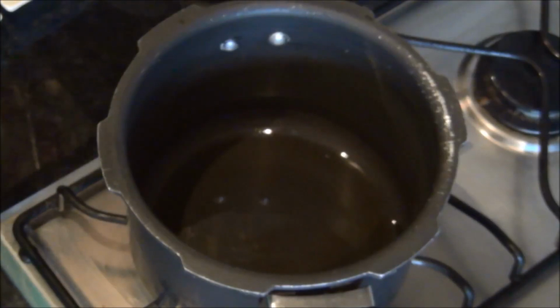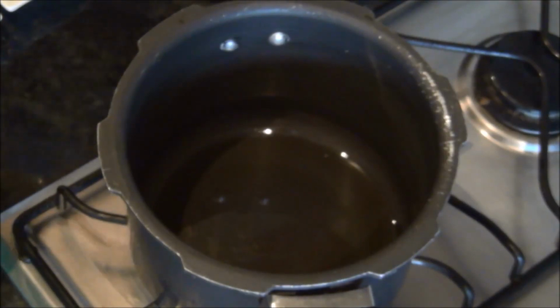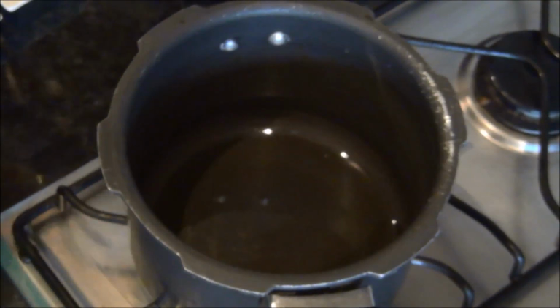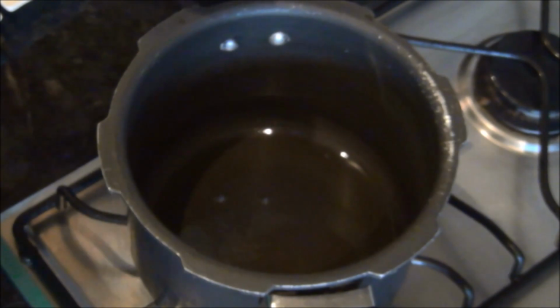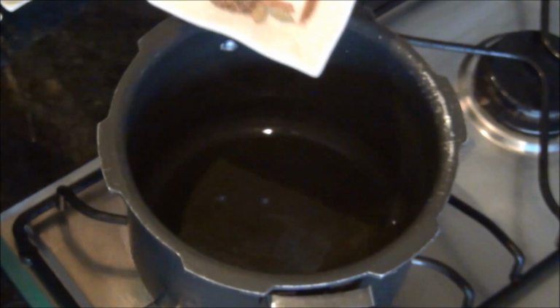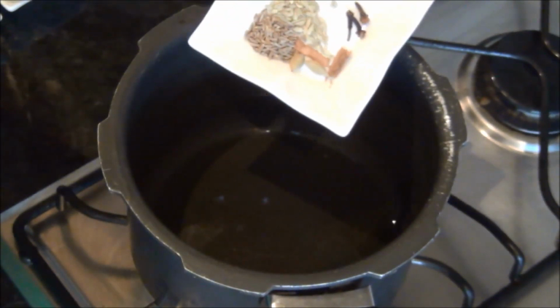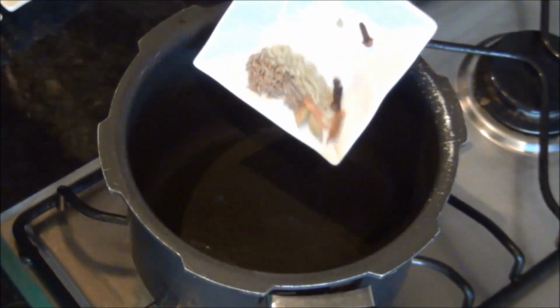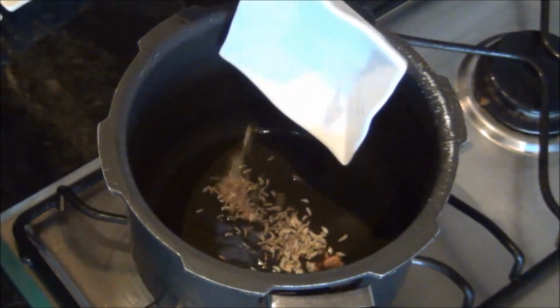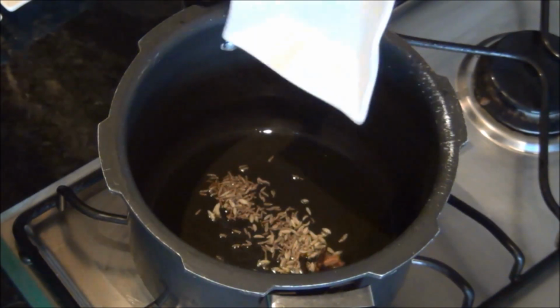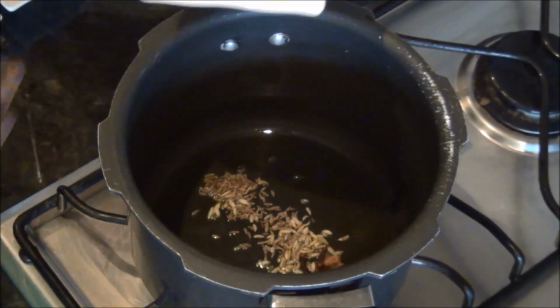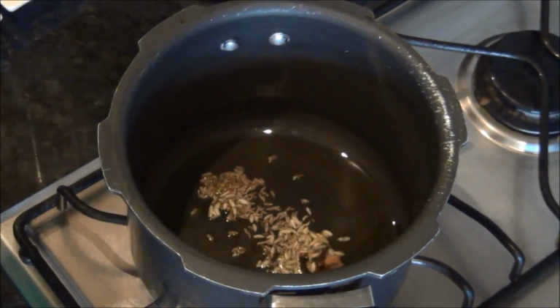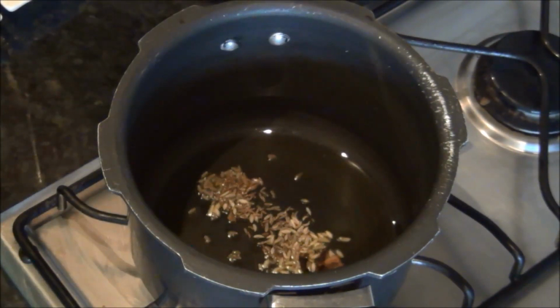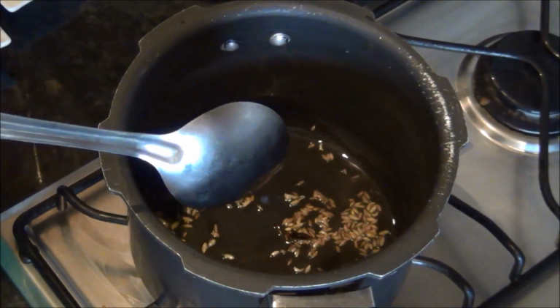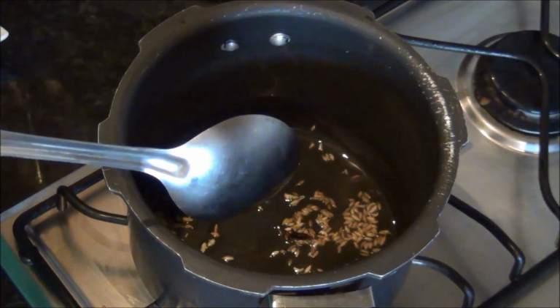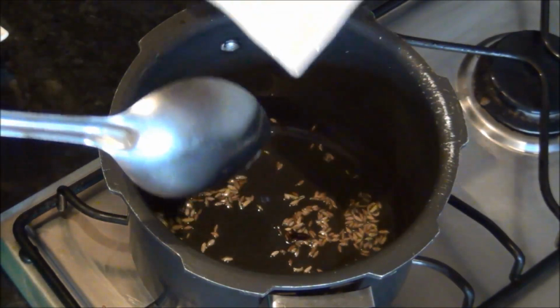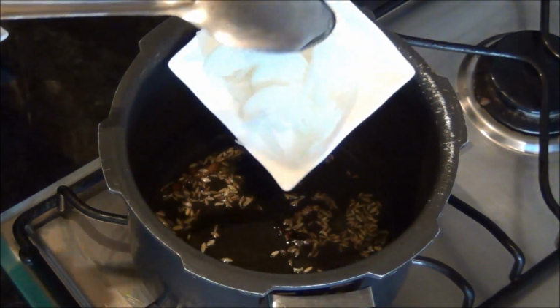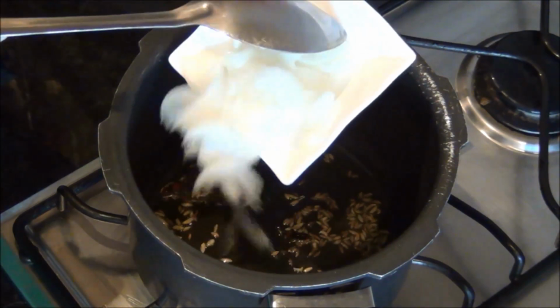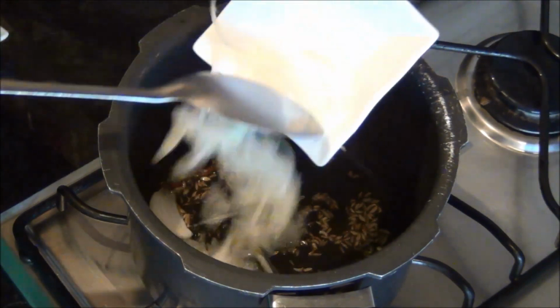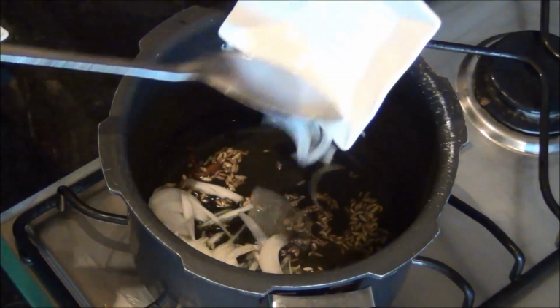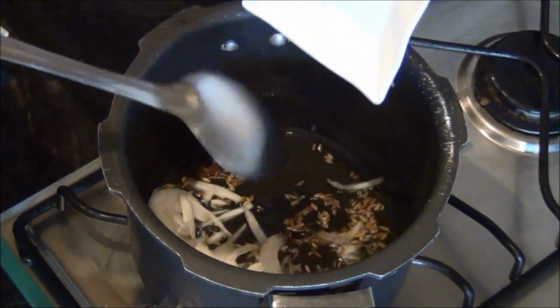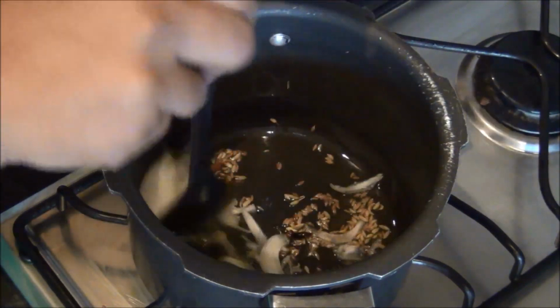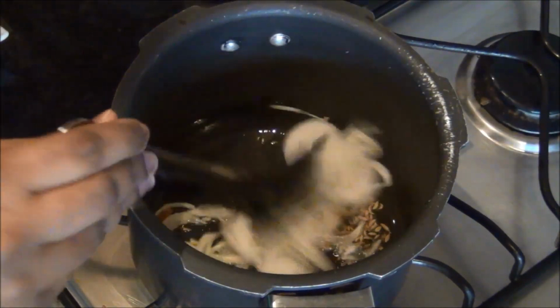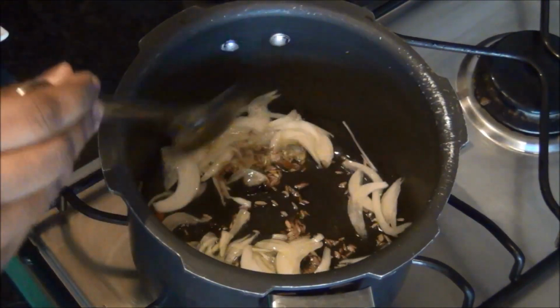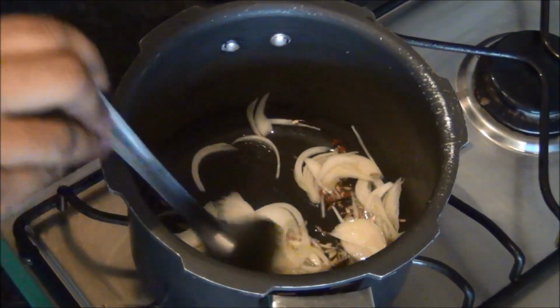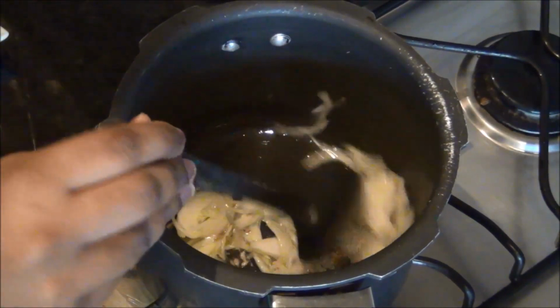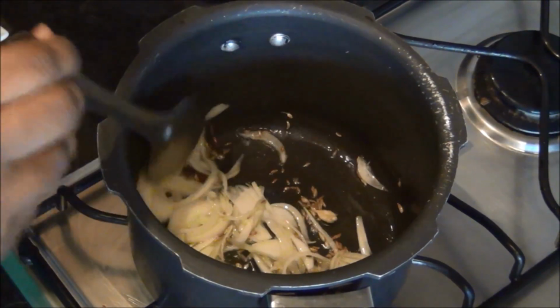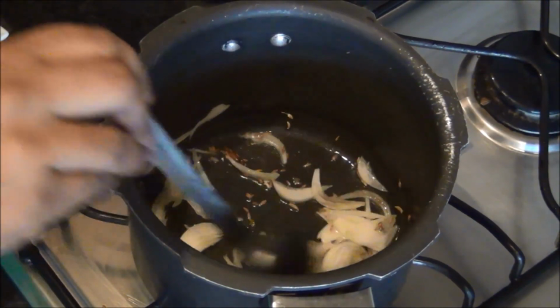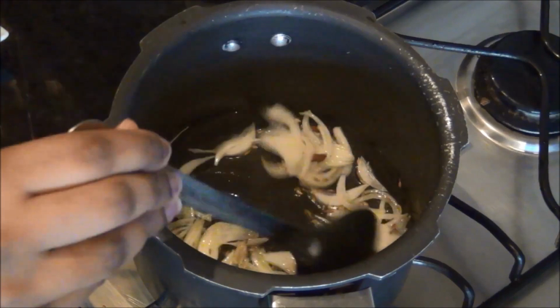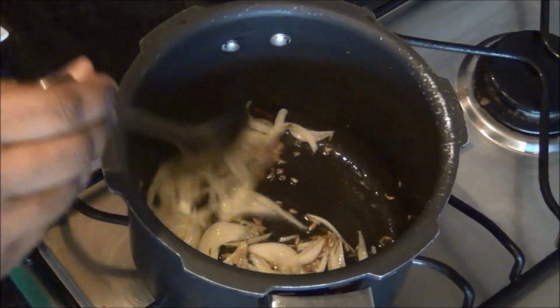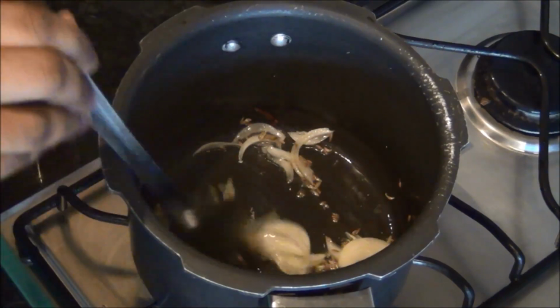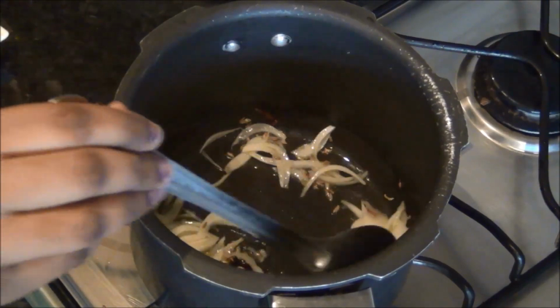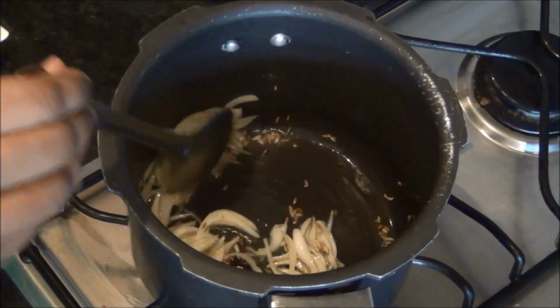First I am going to add 2 tablespoons of oil in a pan, and when it is hot I am going to fry the whole spices in it, and then add the 1 medium sized onion which I have finely chopped and fry it for a minute.